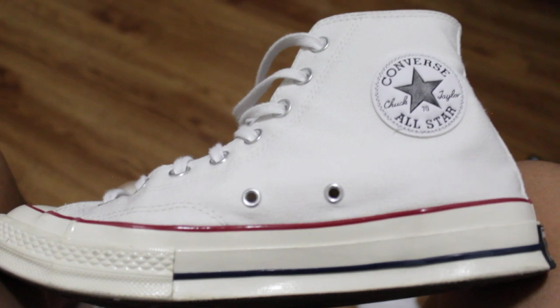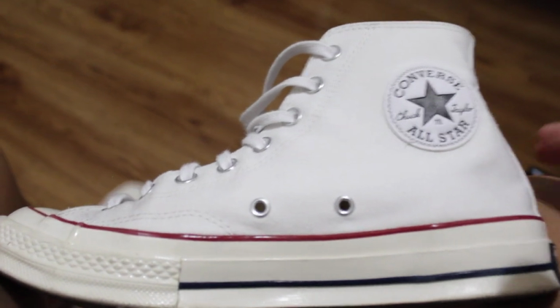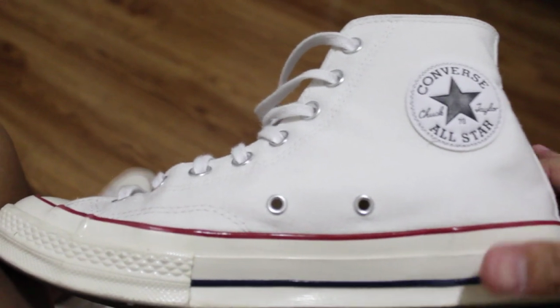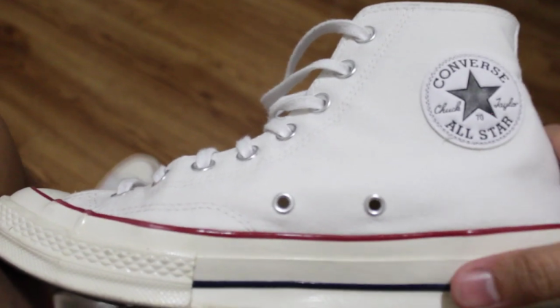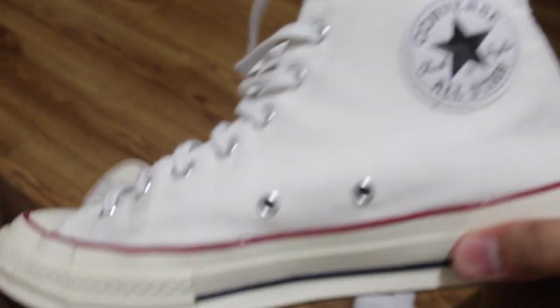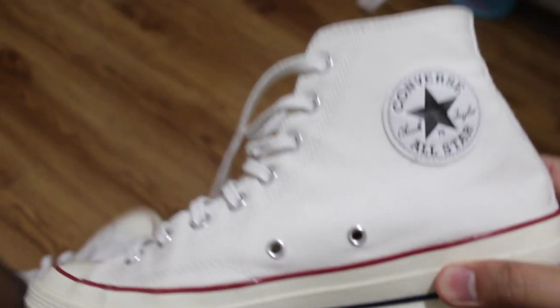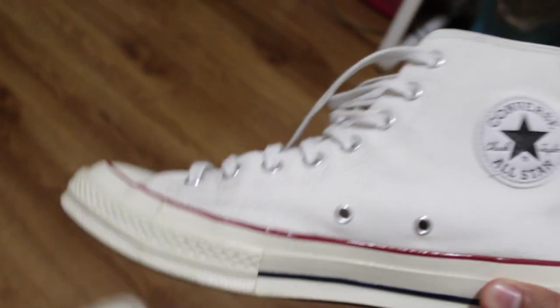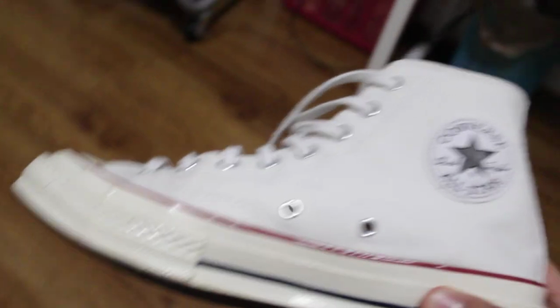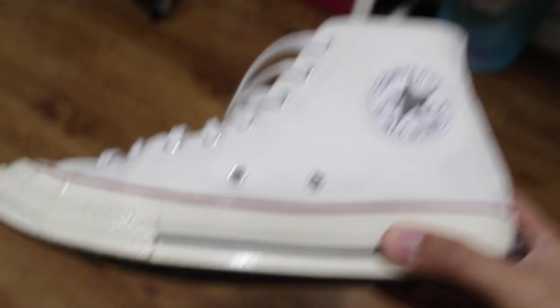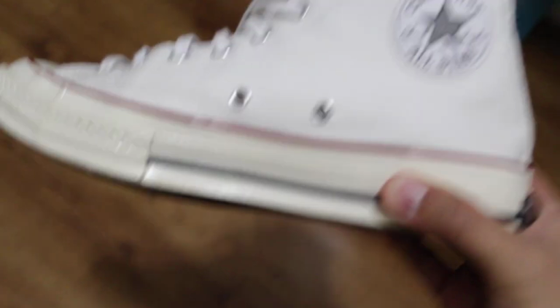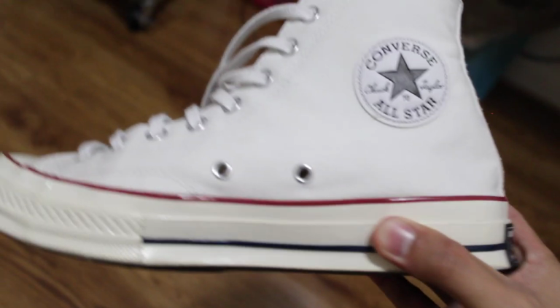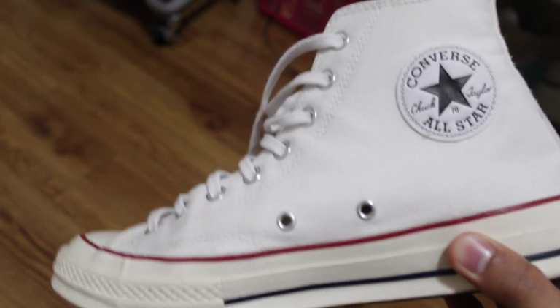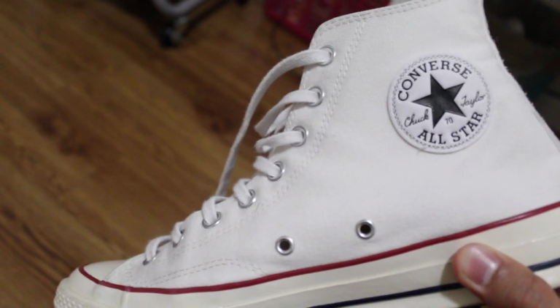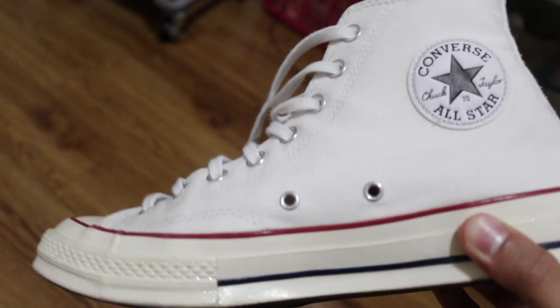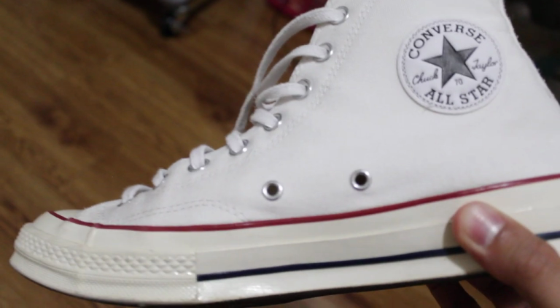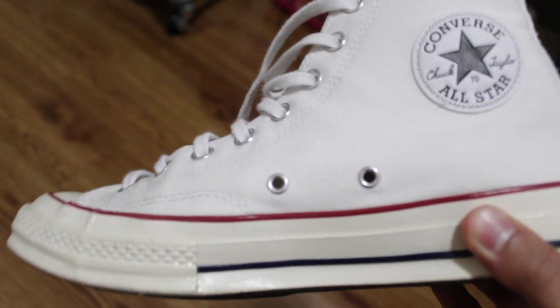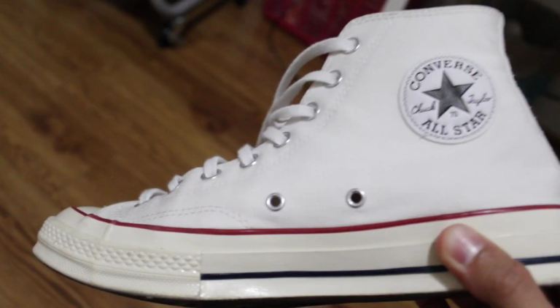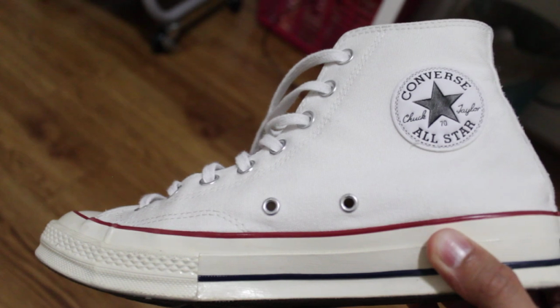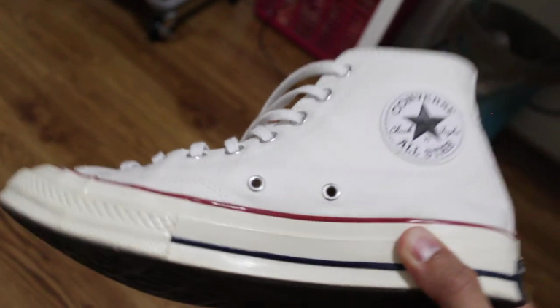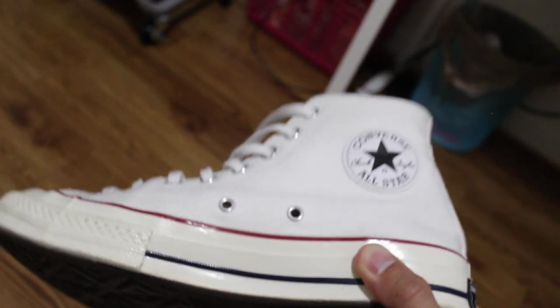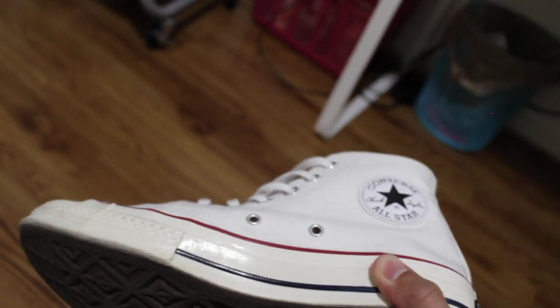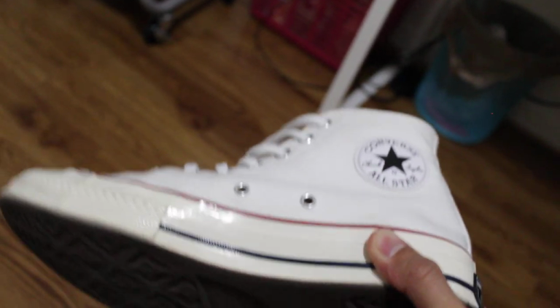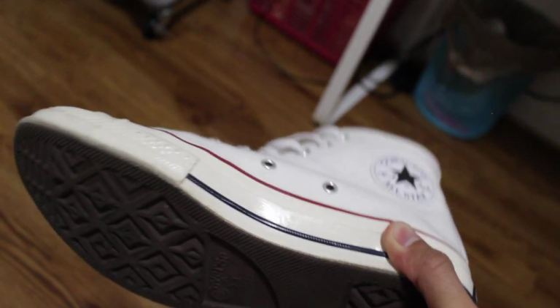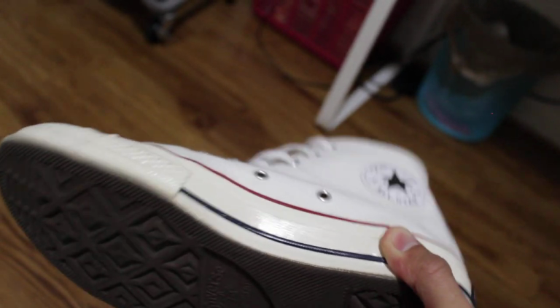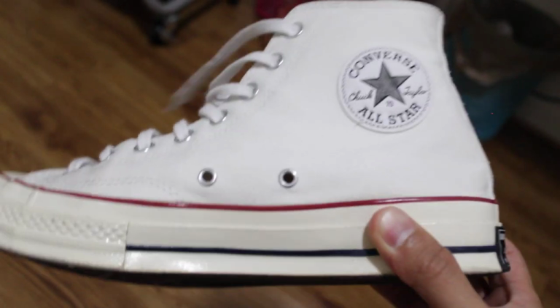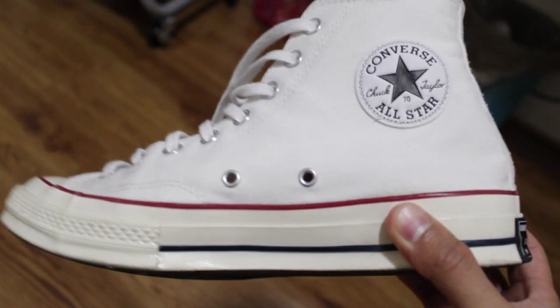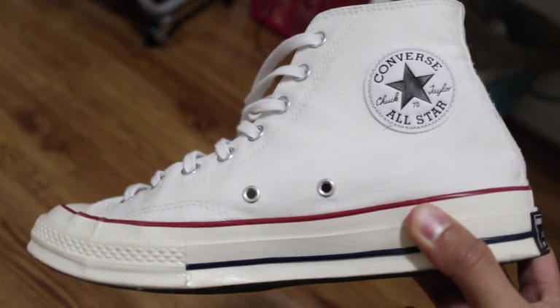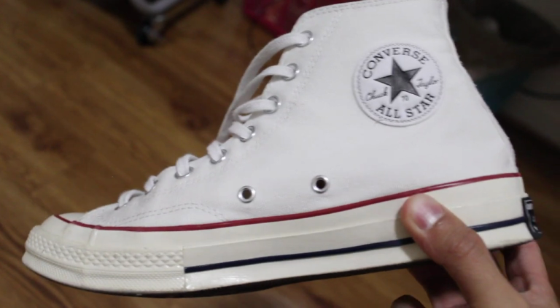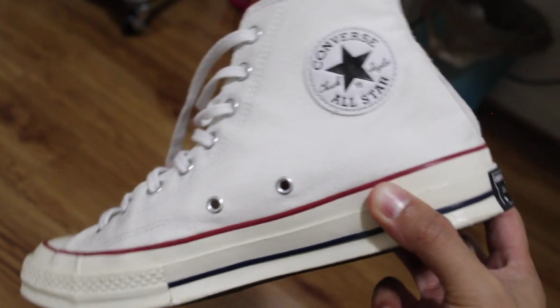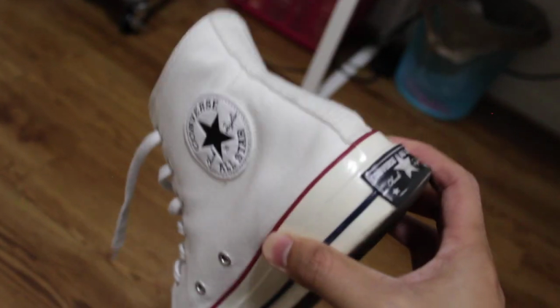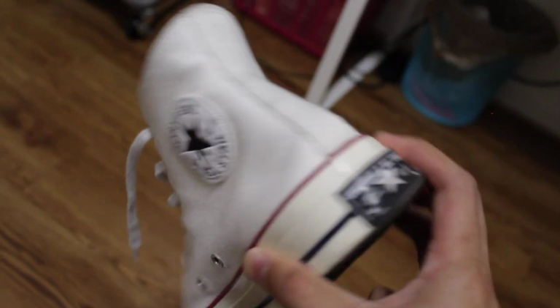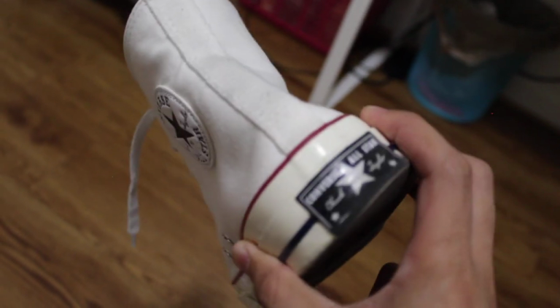Hey, what's up y'all? I got some white Chuck 70s right here. Just here to give y'all a little review slash update on these.